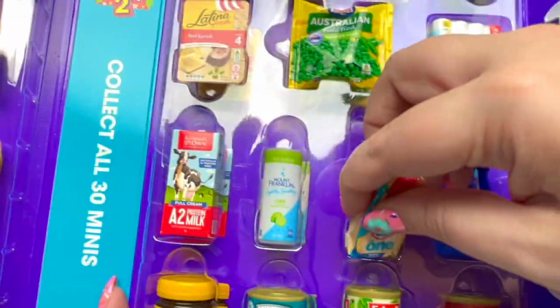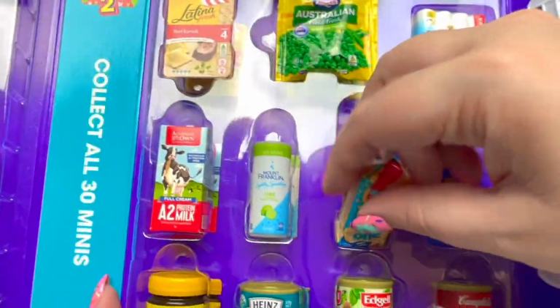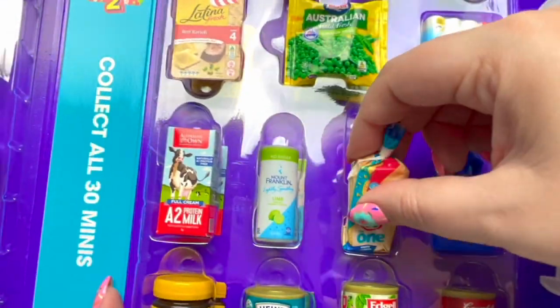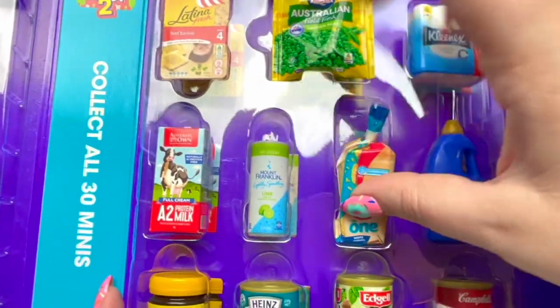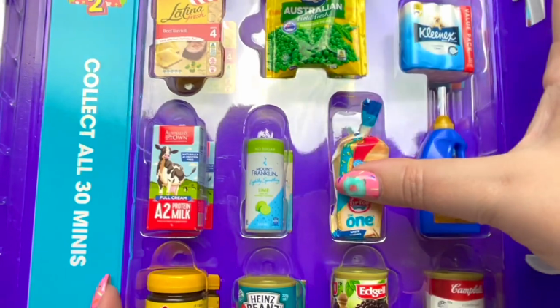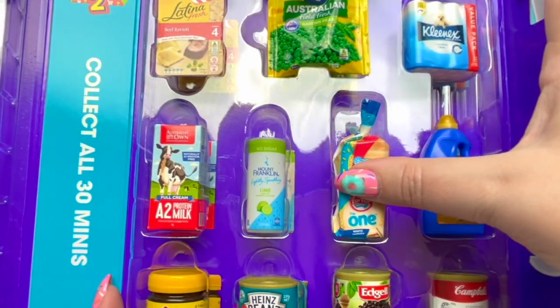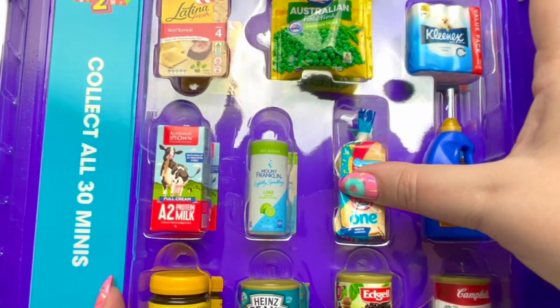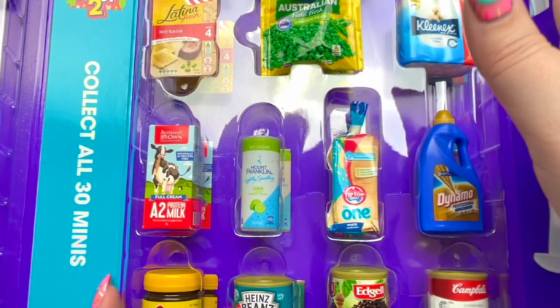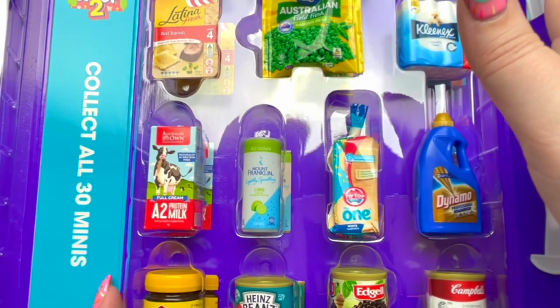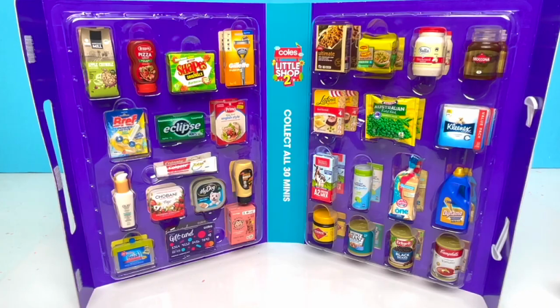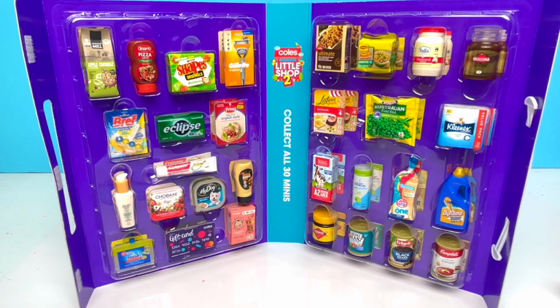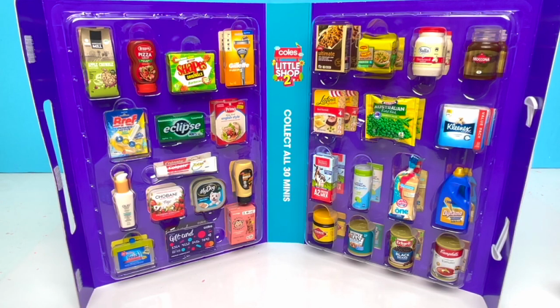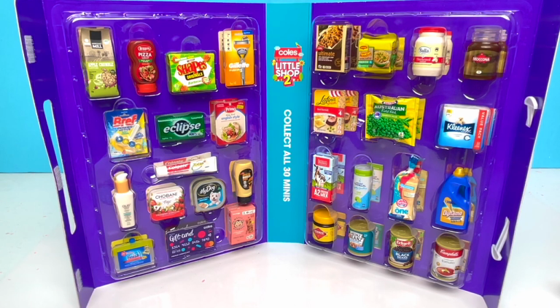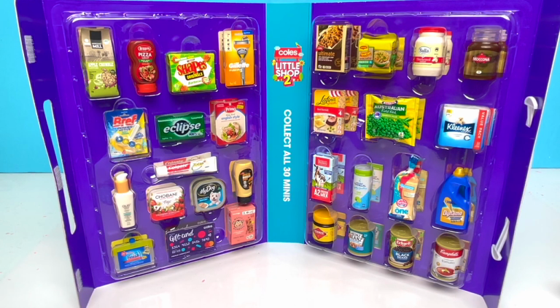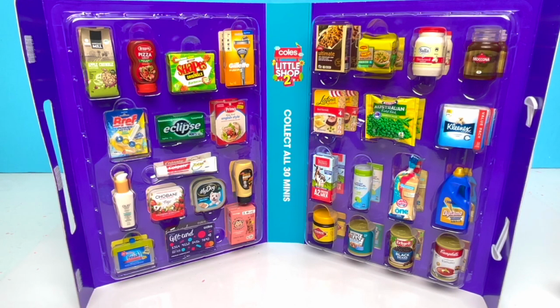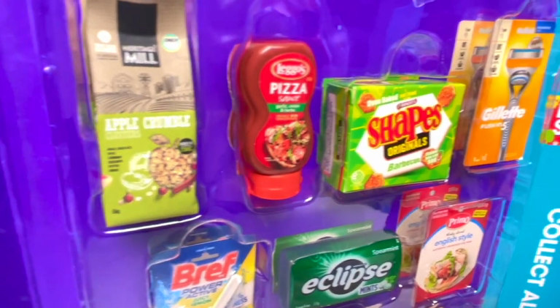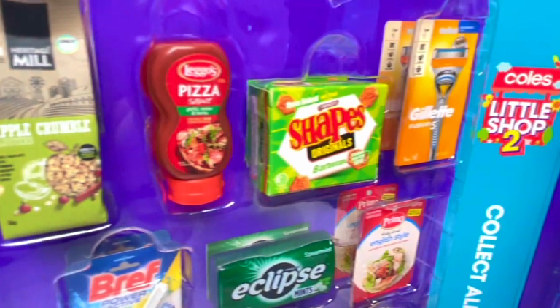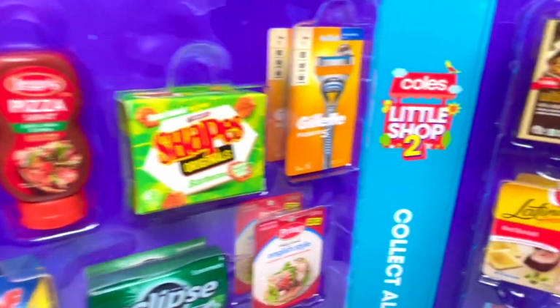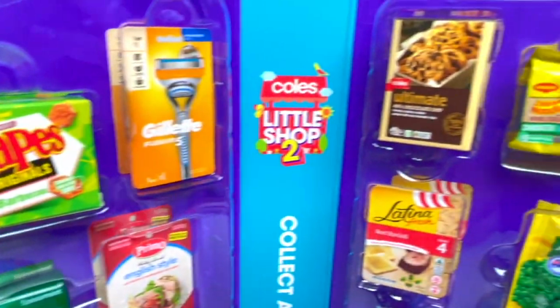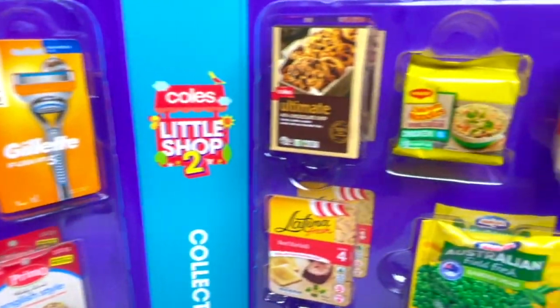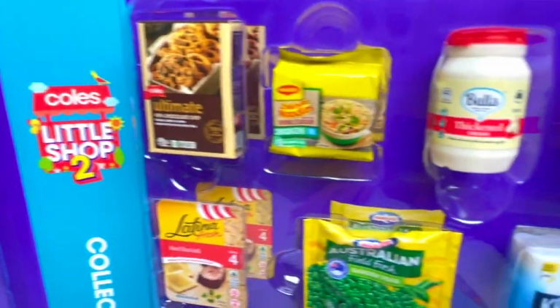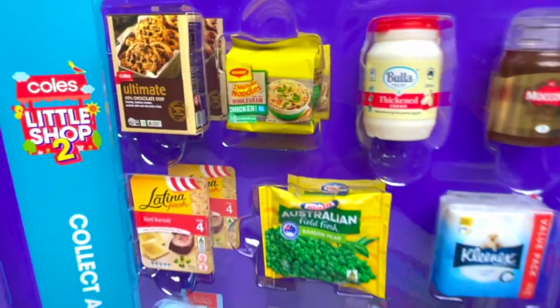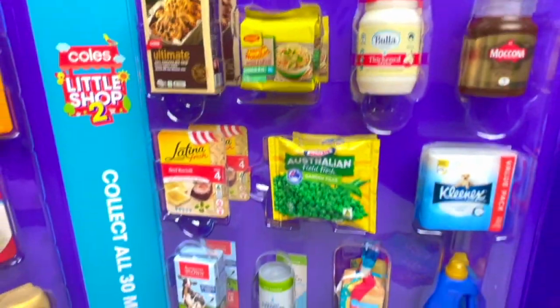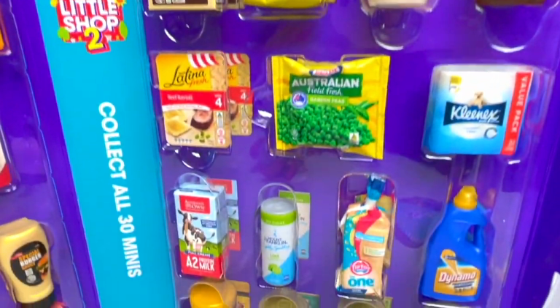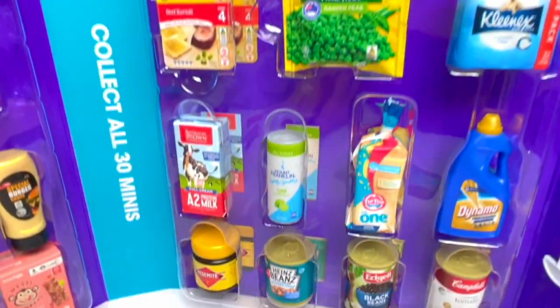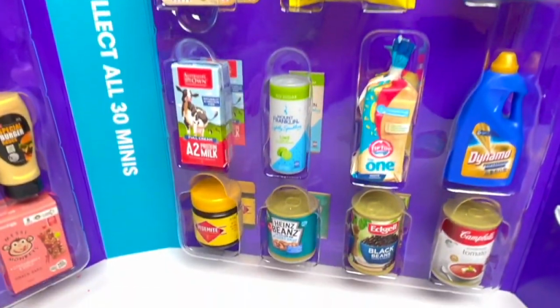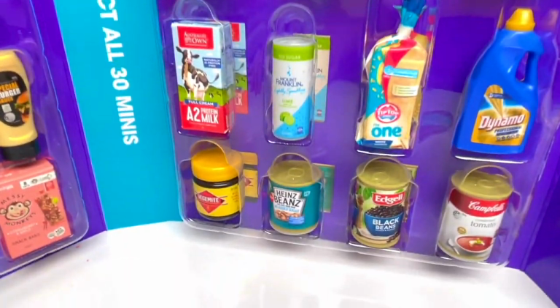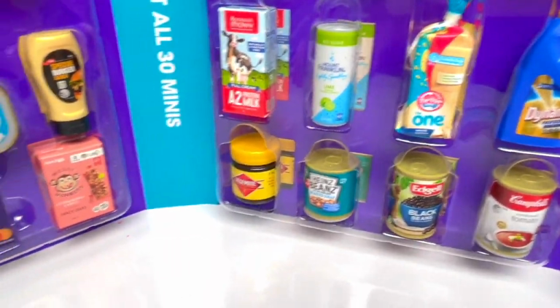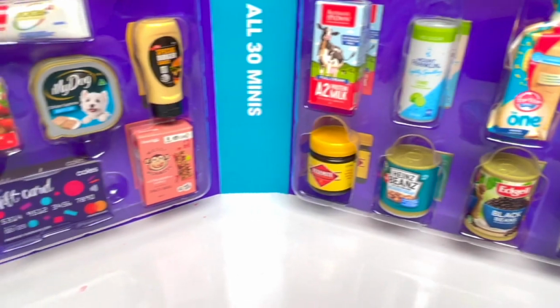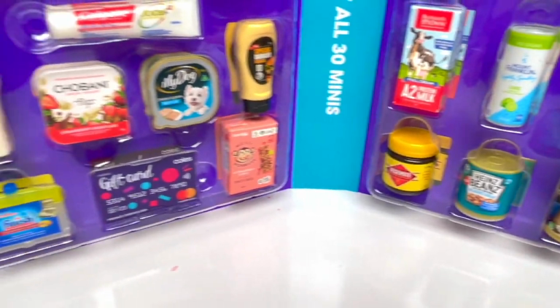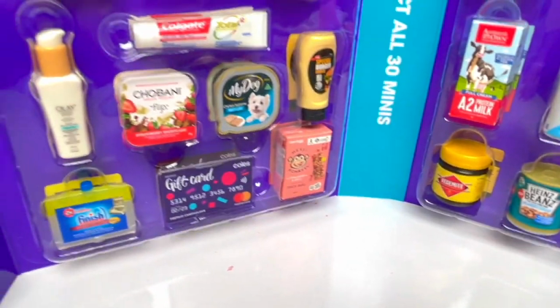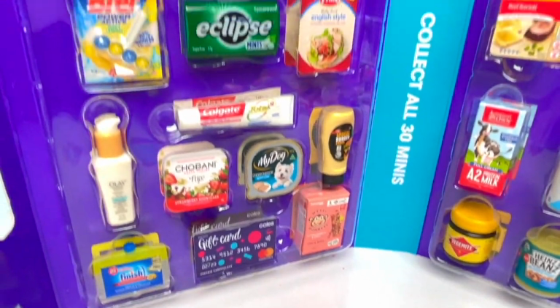And the very last piece goes into the collector's case! Oh my gosh, you guys, we did it! We filled up this entire case! Oh my goodness — I didn't think we could do it, but we totally did!